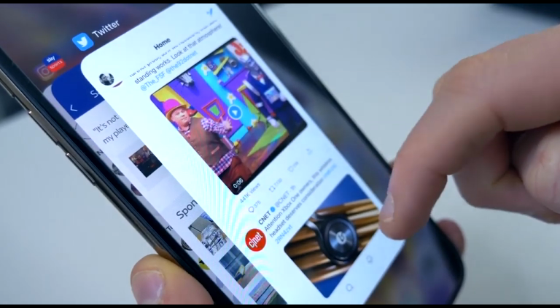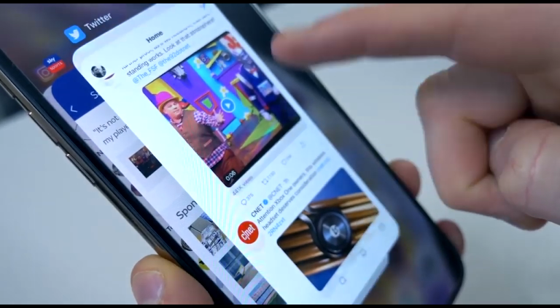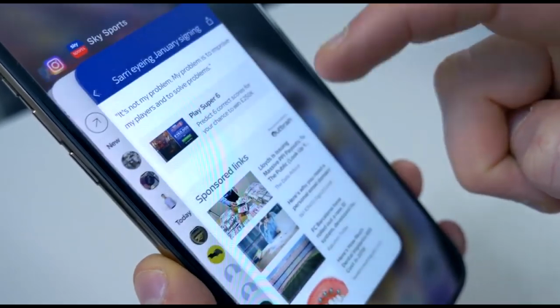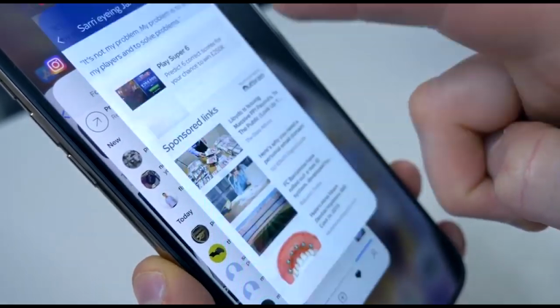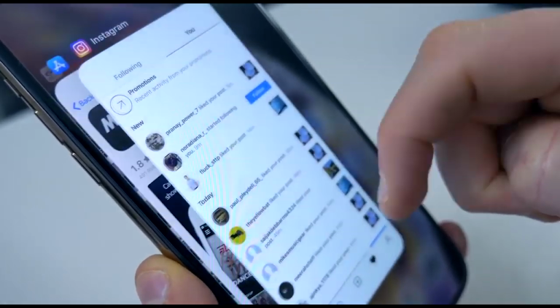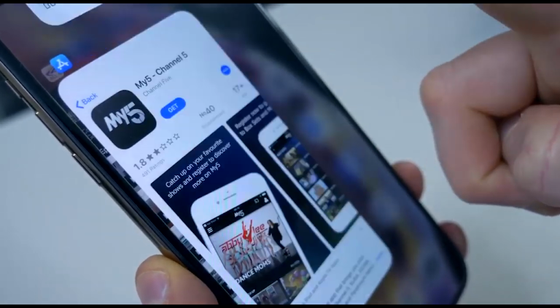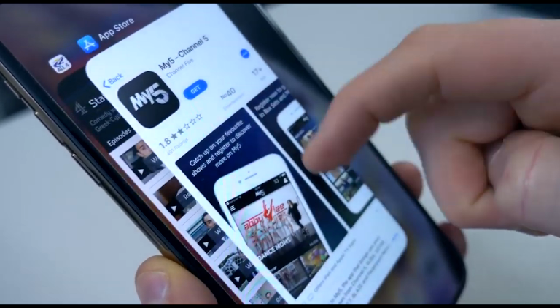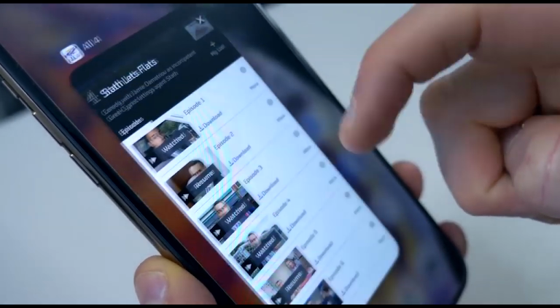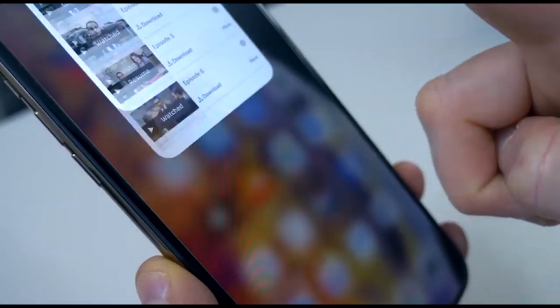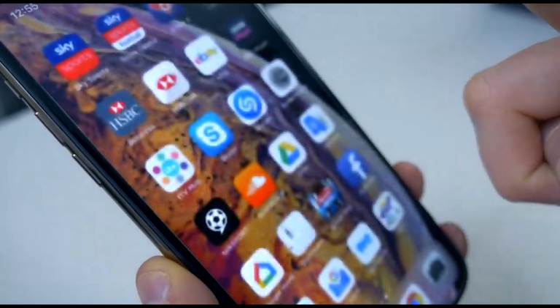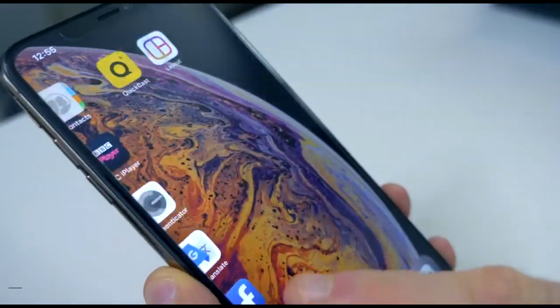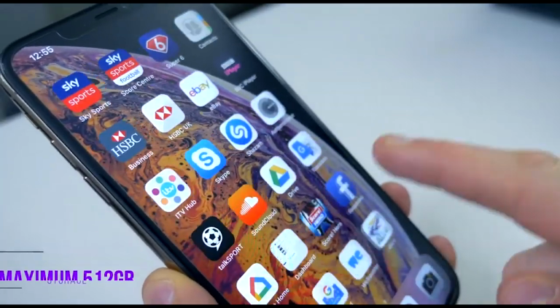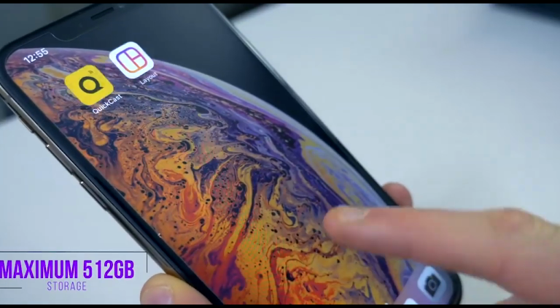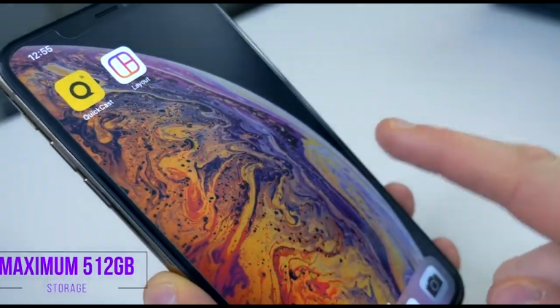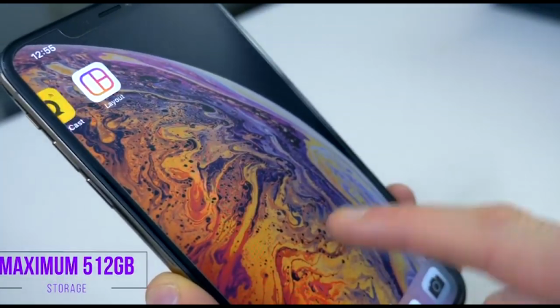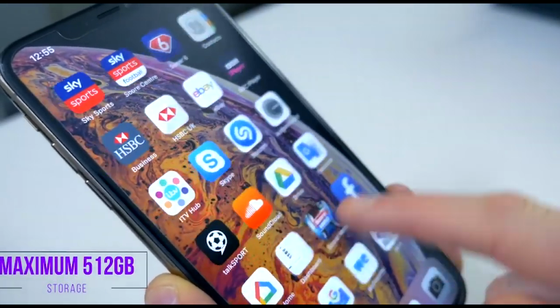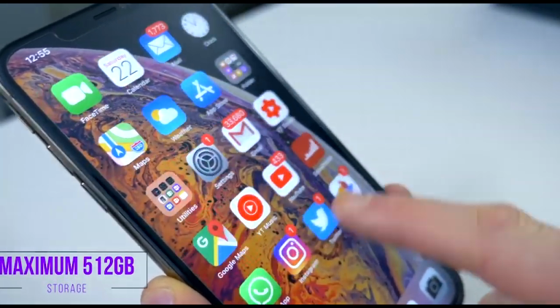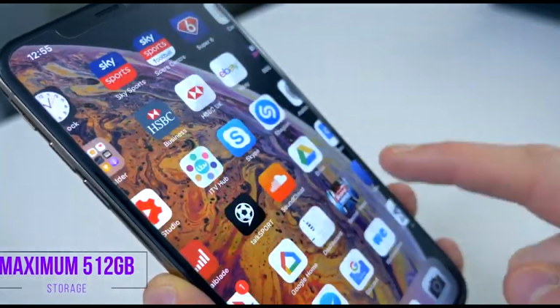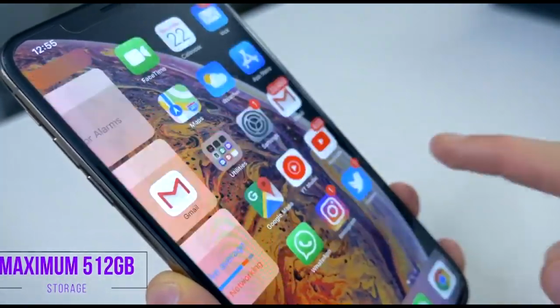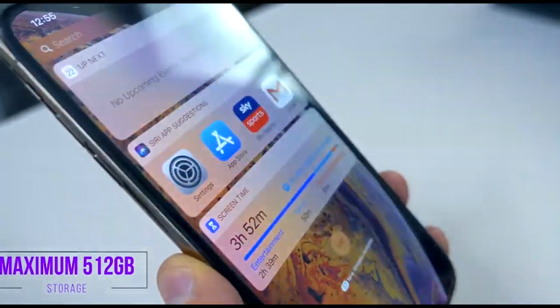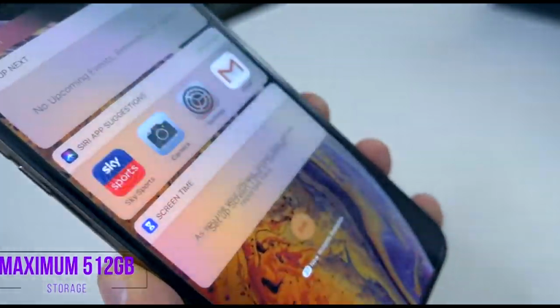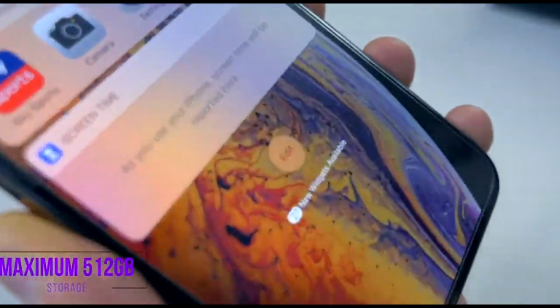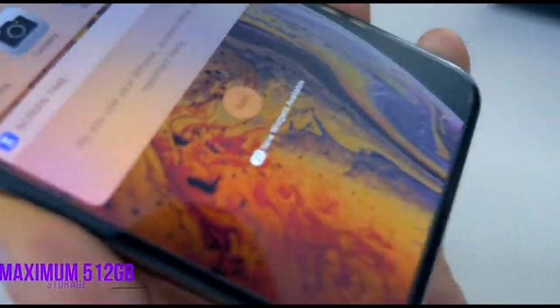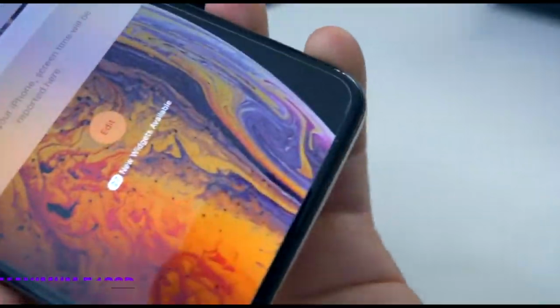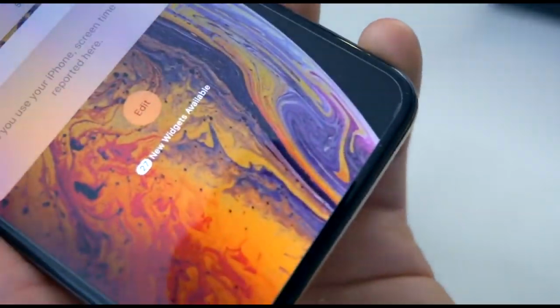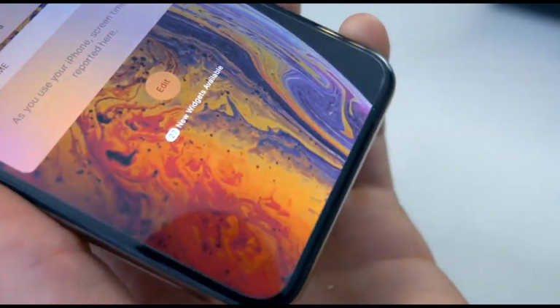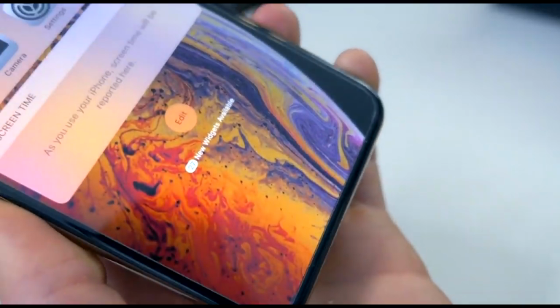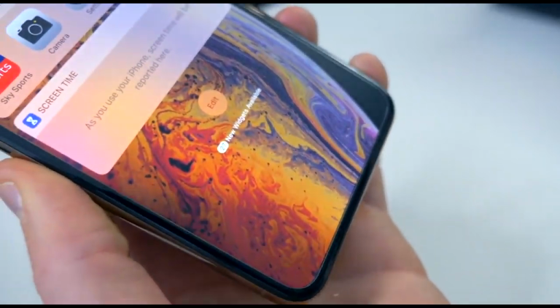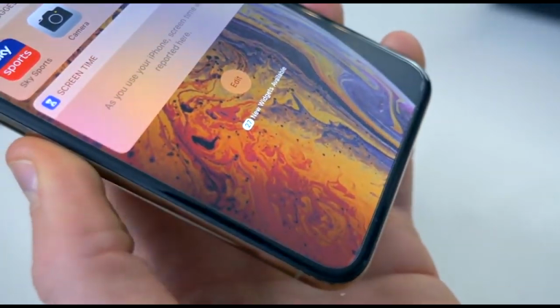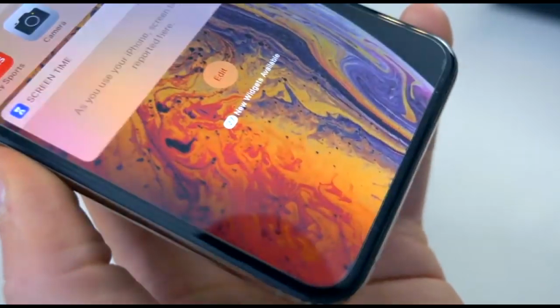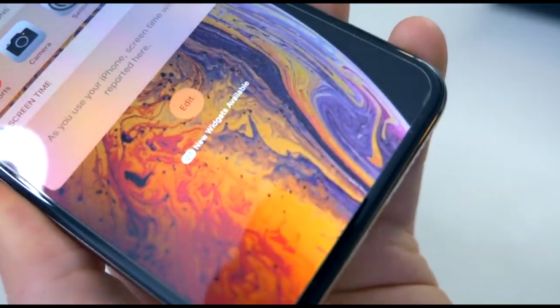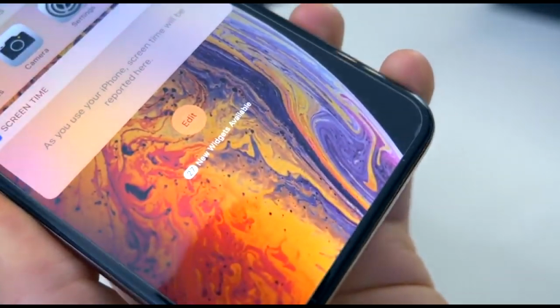Notch aside, it's a great display made by Samsung. Storage options start at 64GB and go up to 512GB. There isn't a micro SD card slot though, so that might be a factor for you.